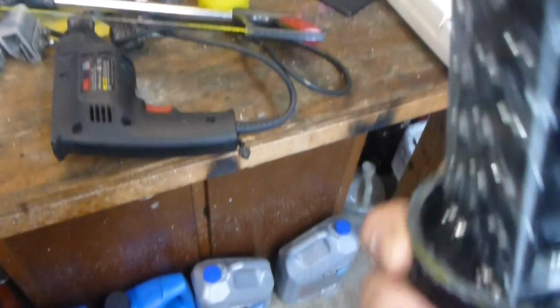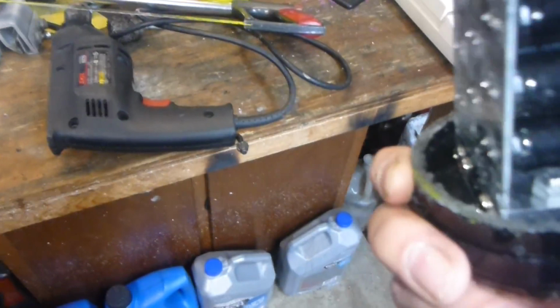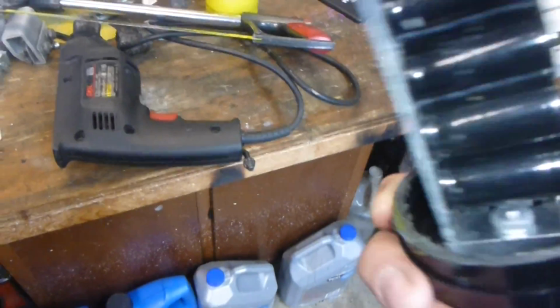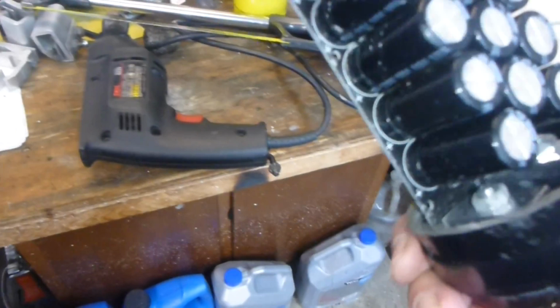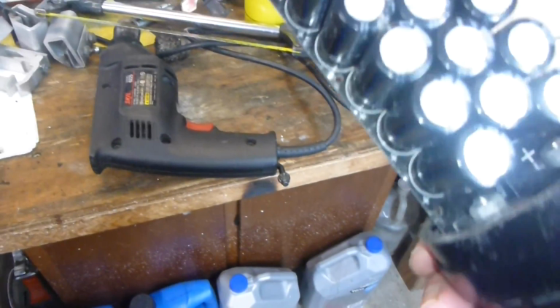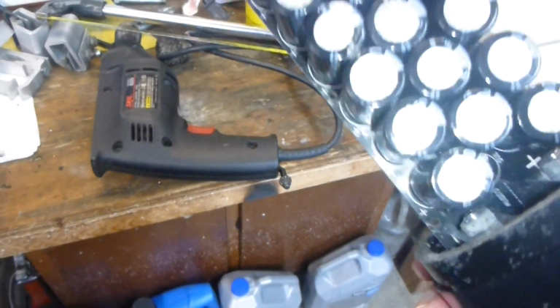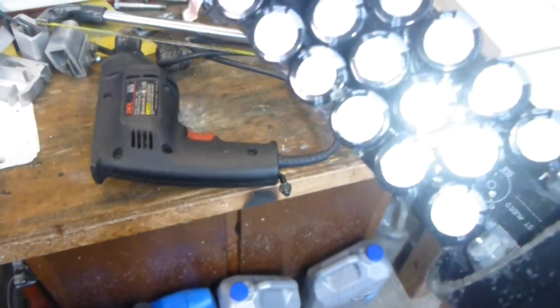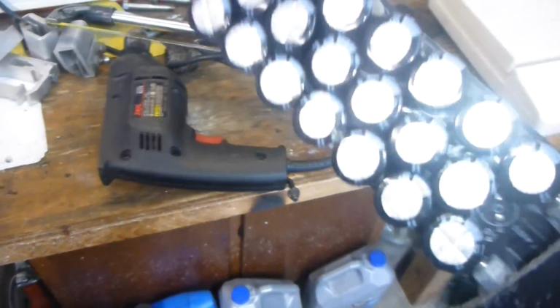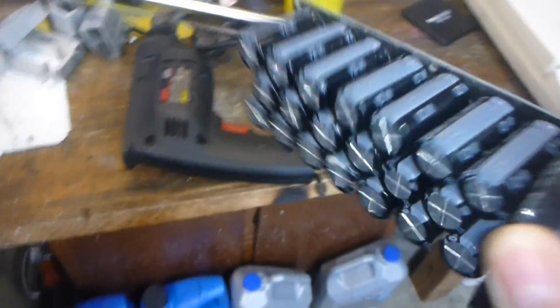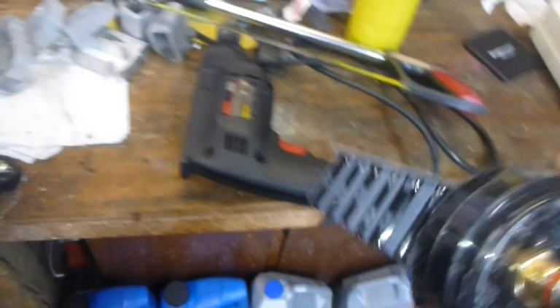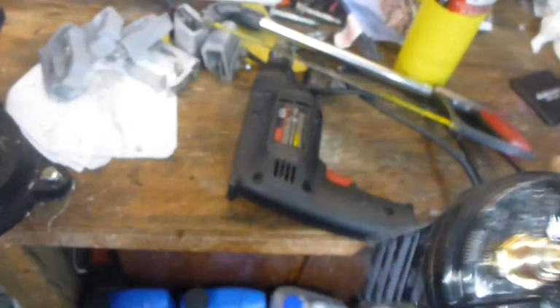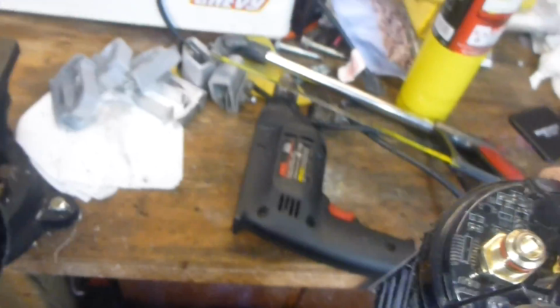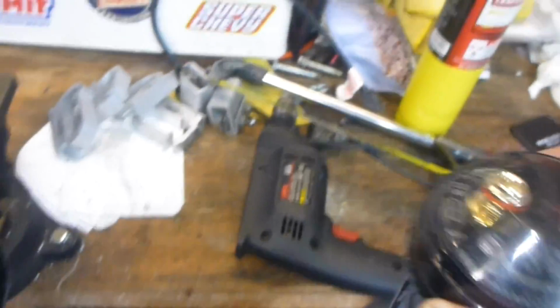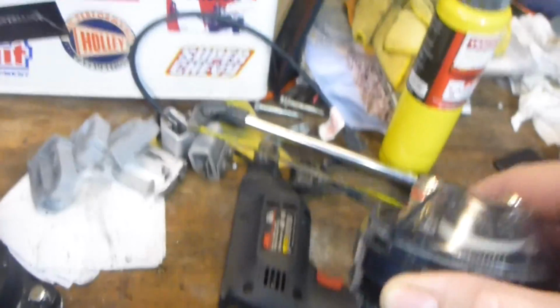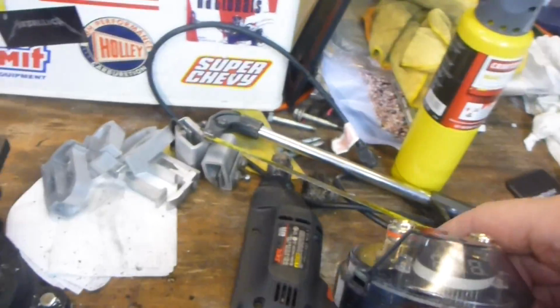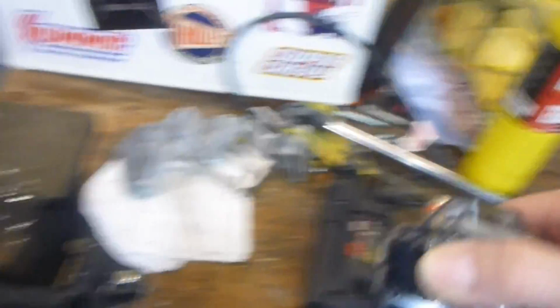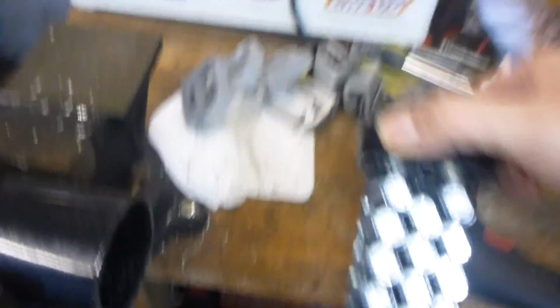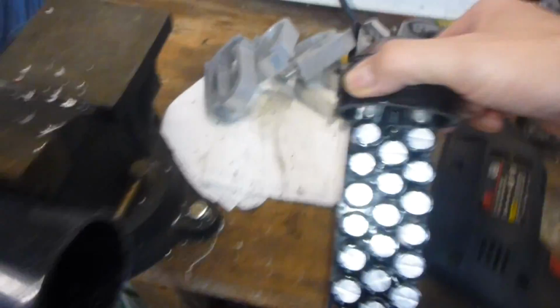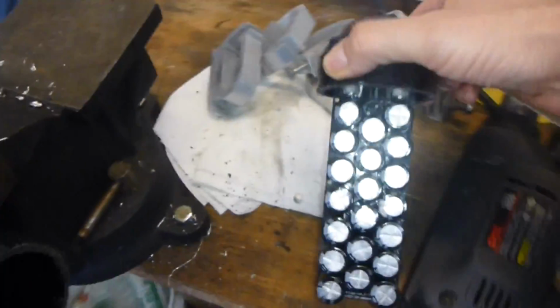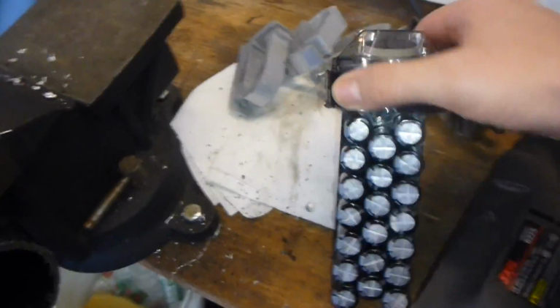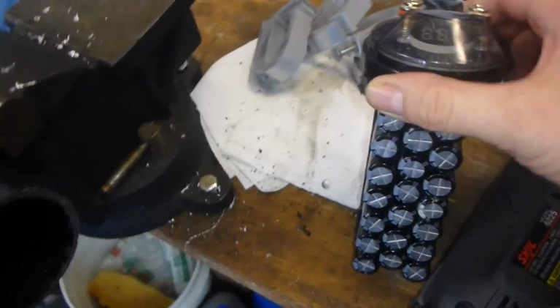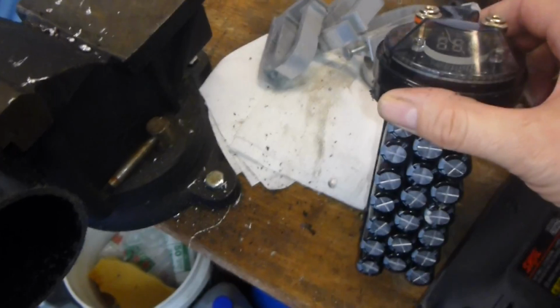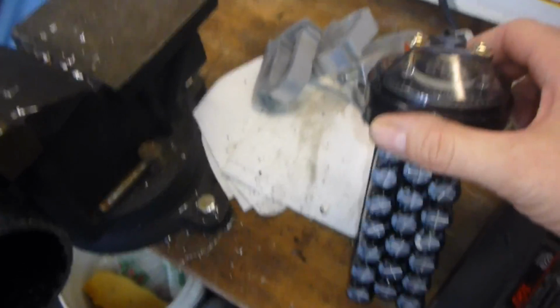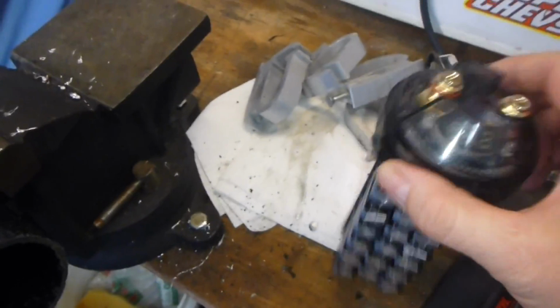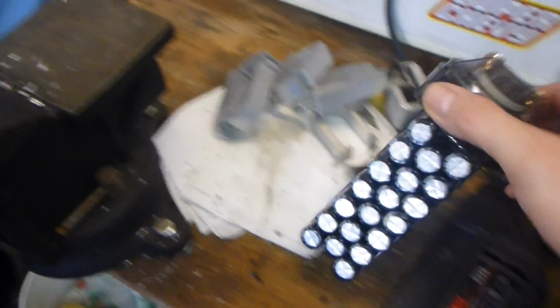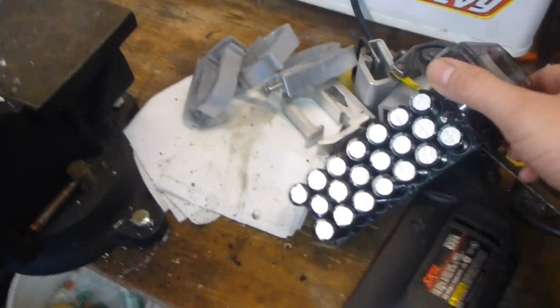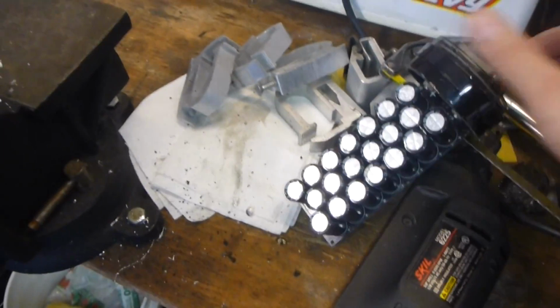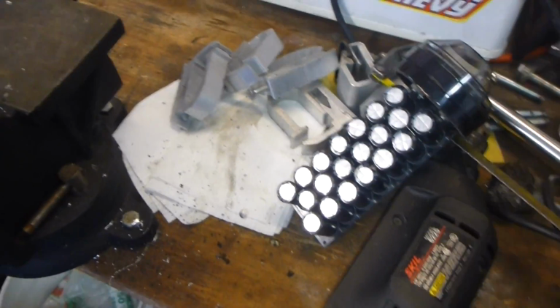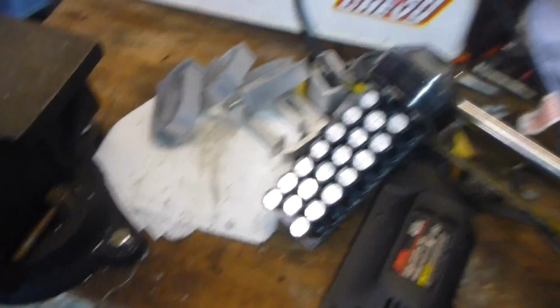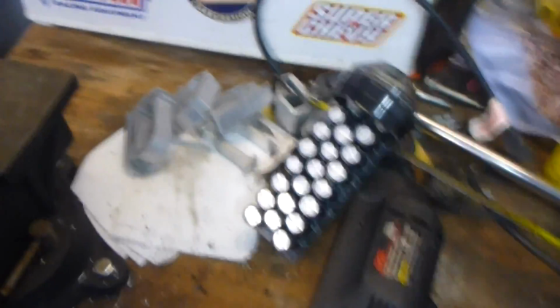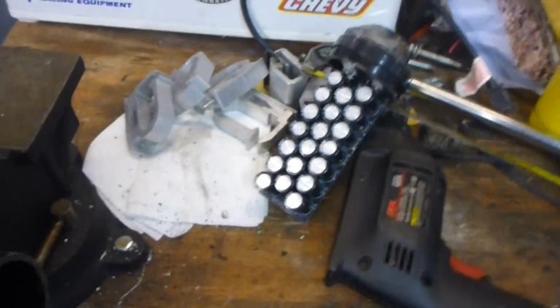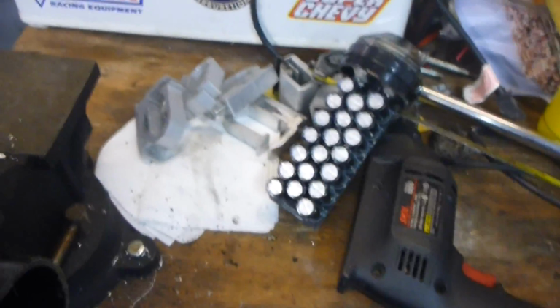This thing does not do anything. Very sad unit. There's no way this is 4.4 Farad.